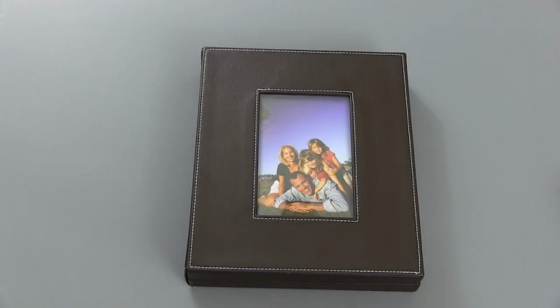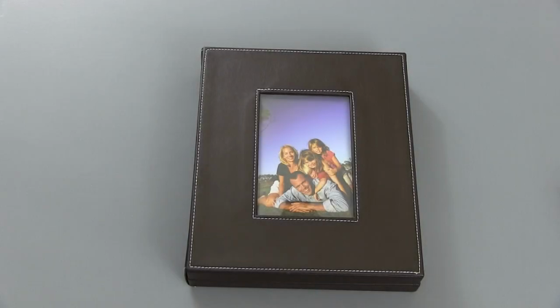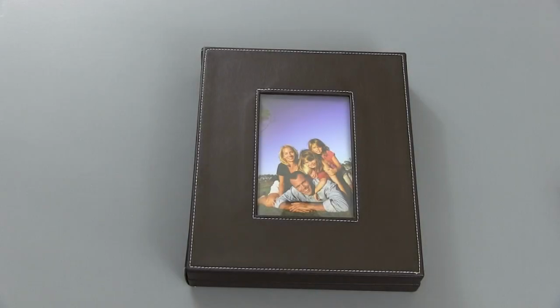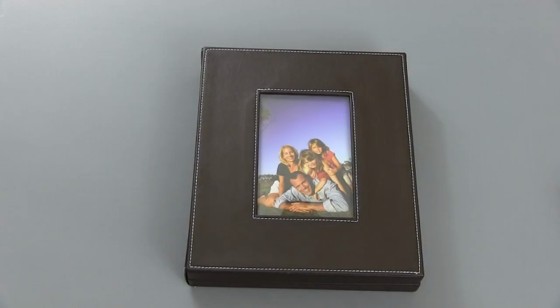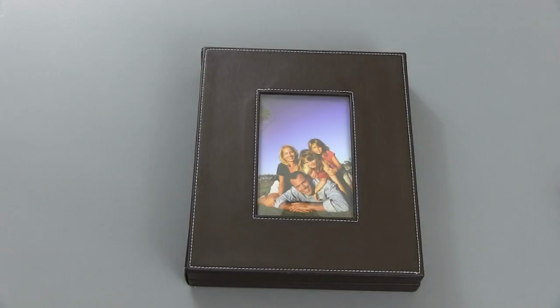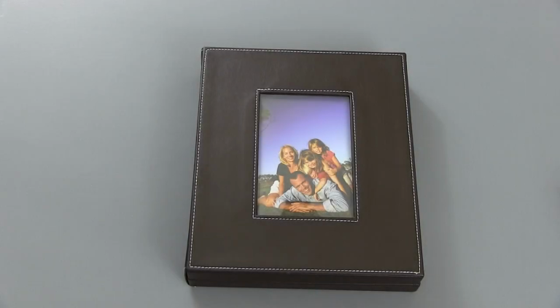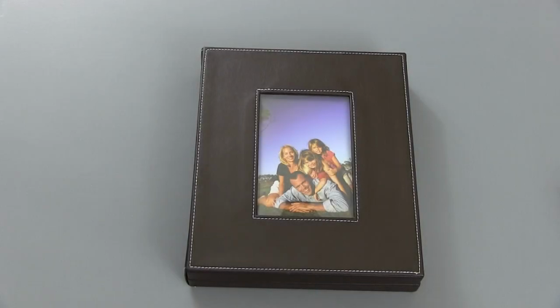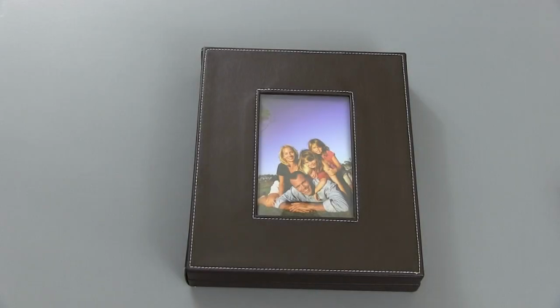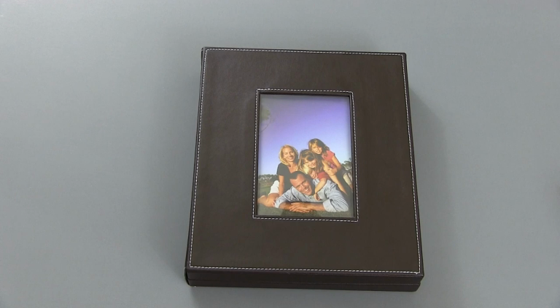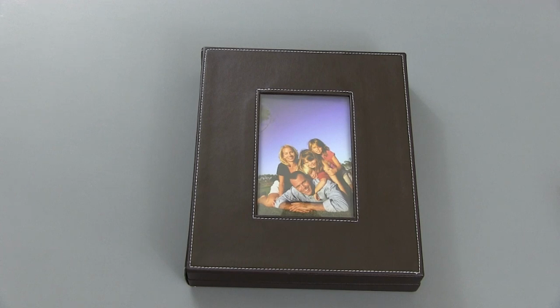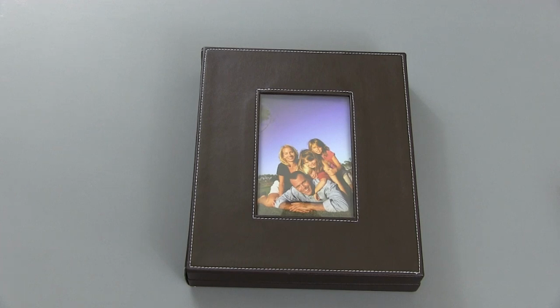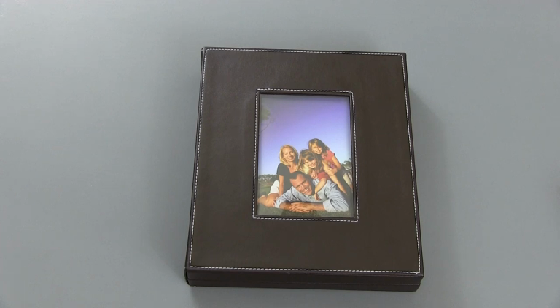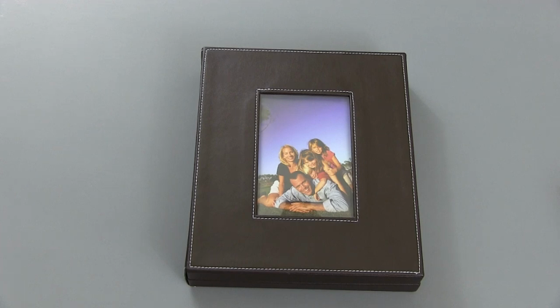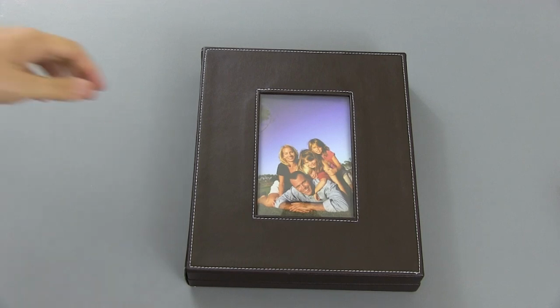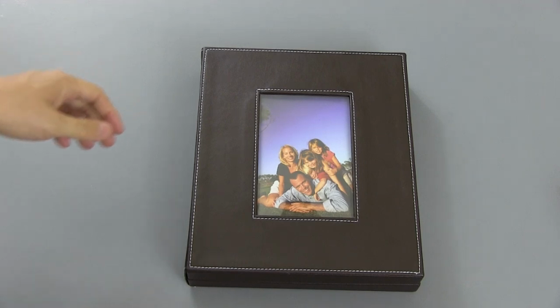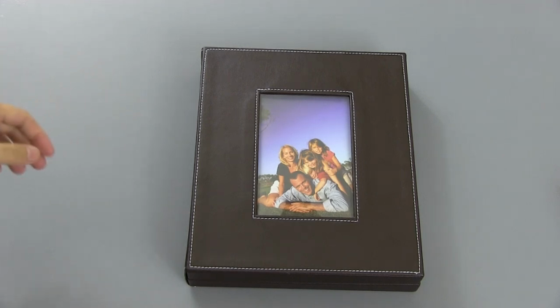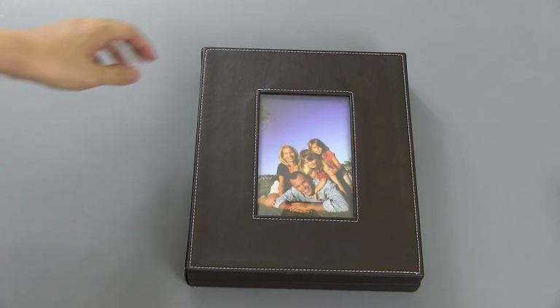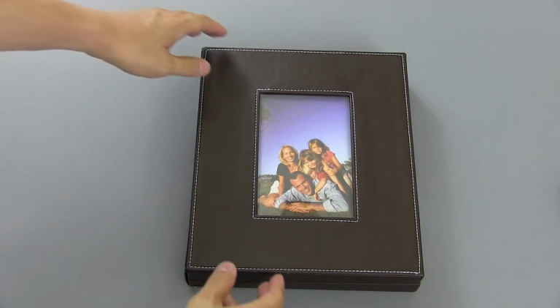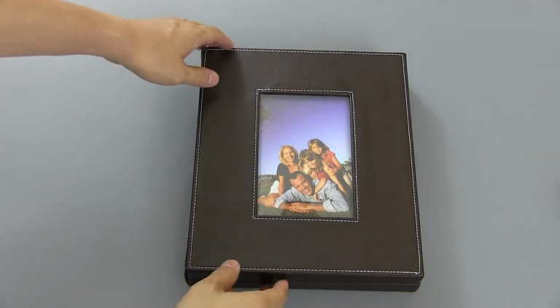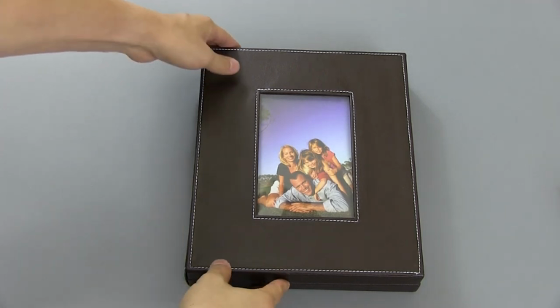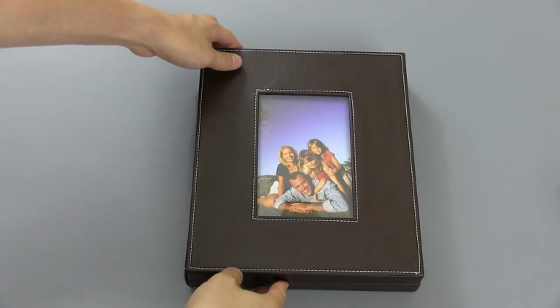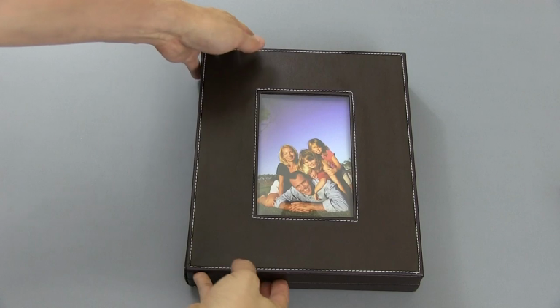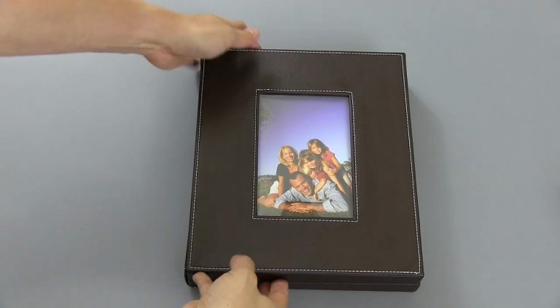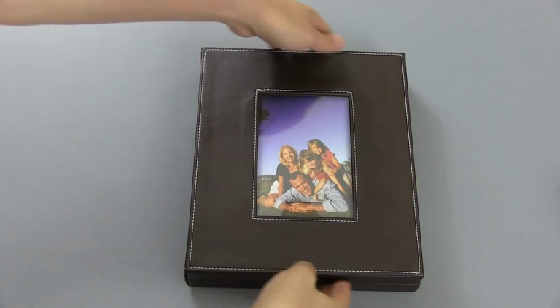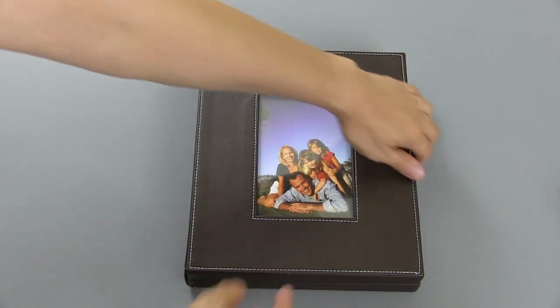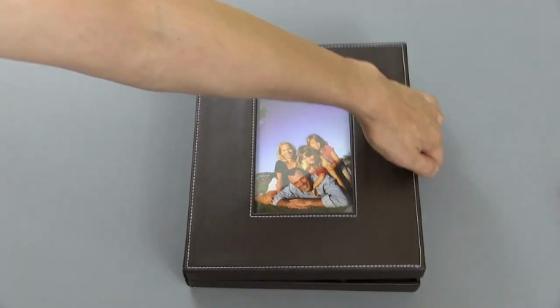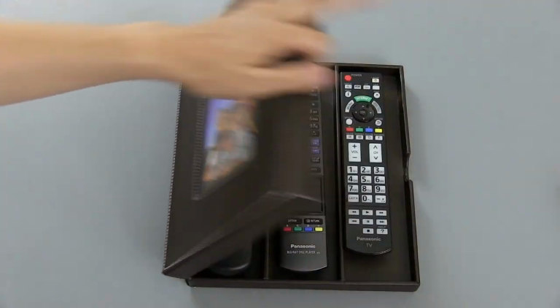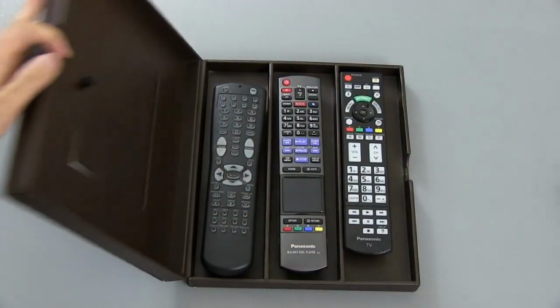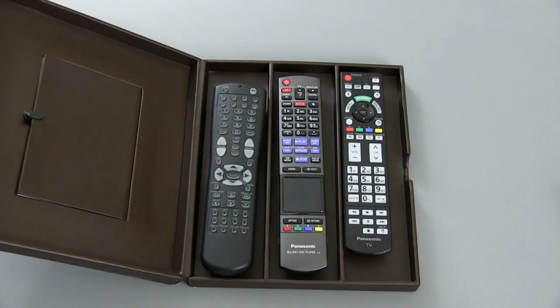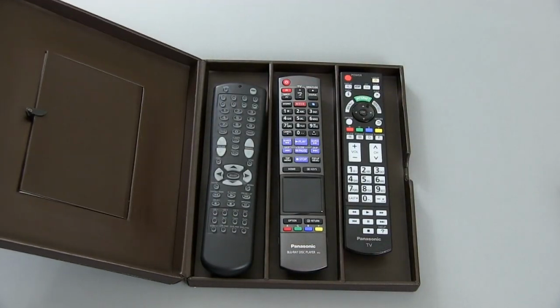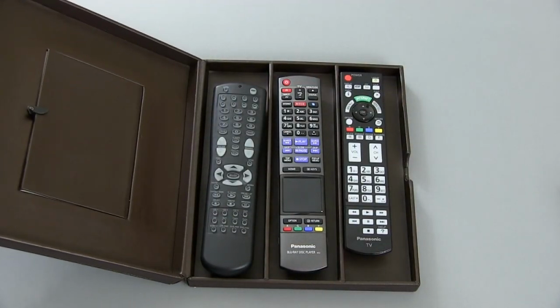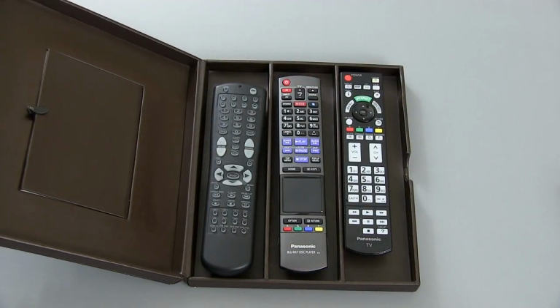Hey everyone, I wanted to show you a product I recently purchased that I find pretty useful. It's by a company called Trademark. And as you can see, it looks like a photo album, but when I open this up, it's actually a remote control caddy.